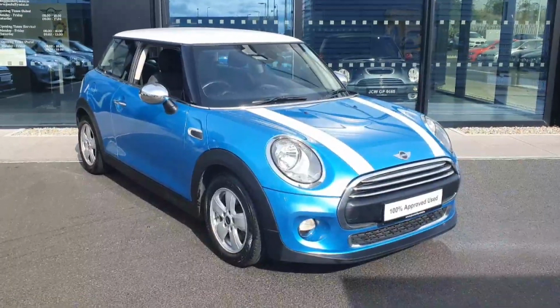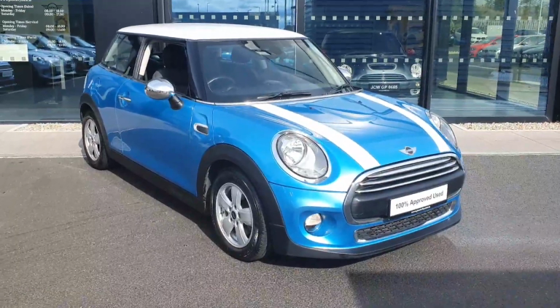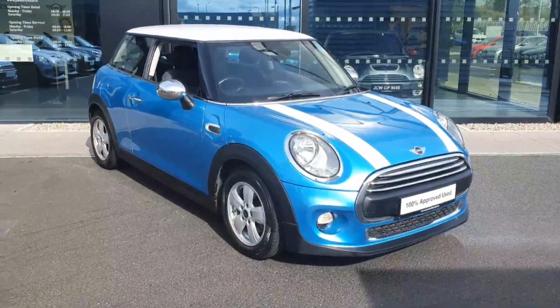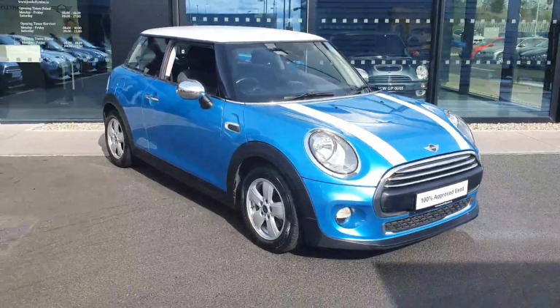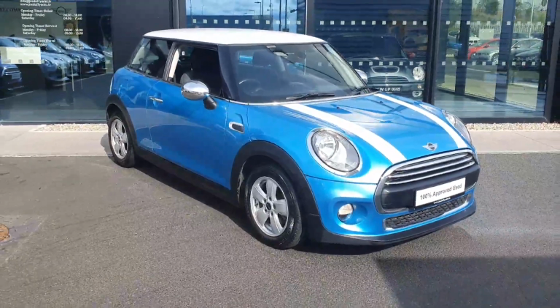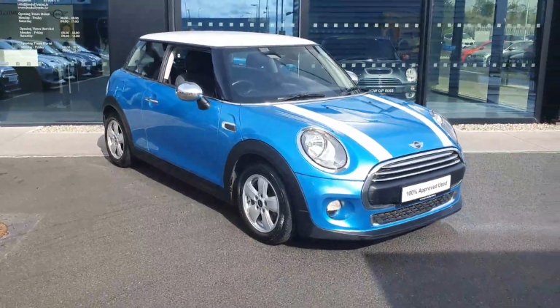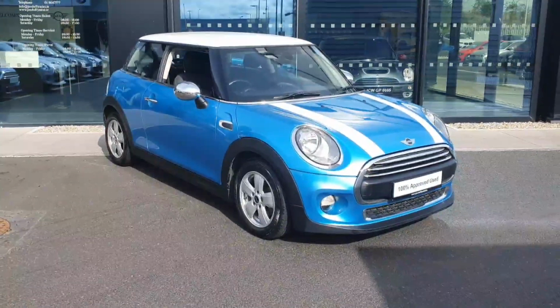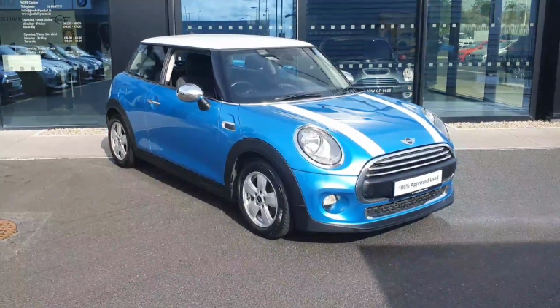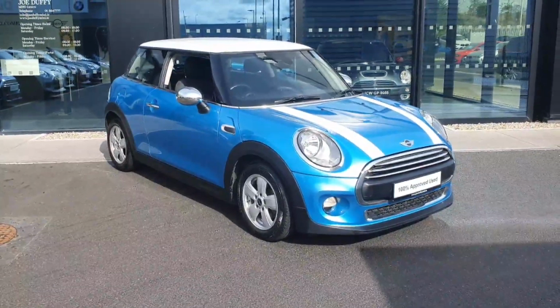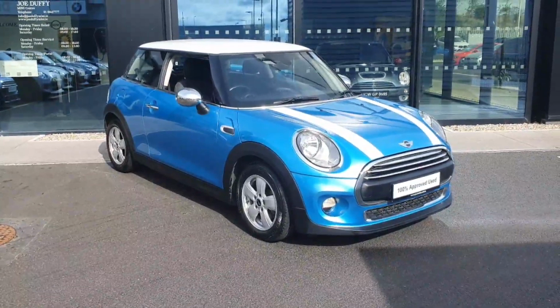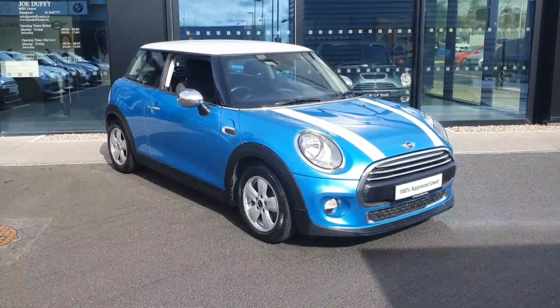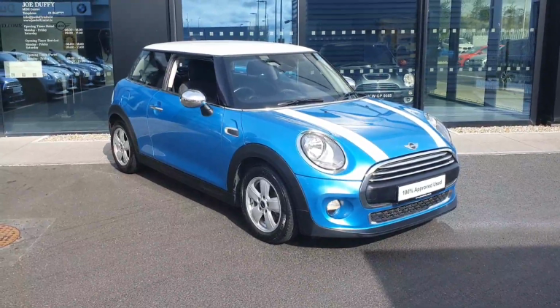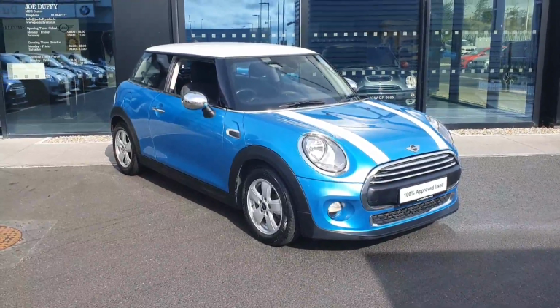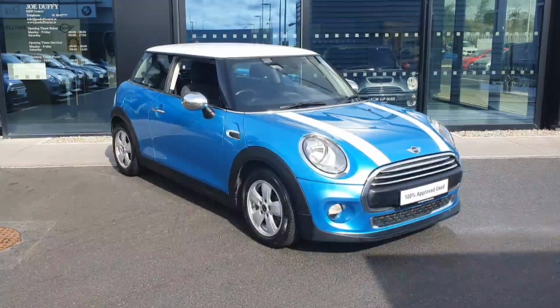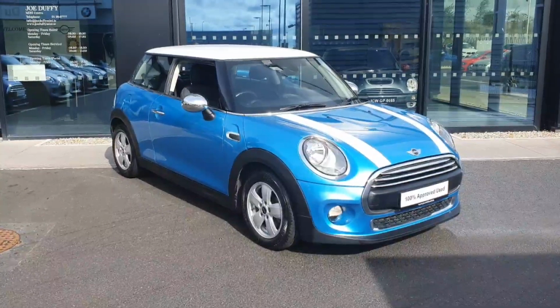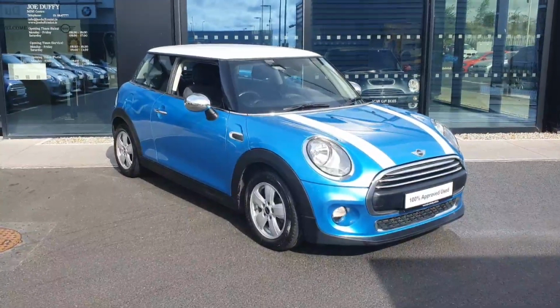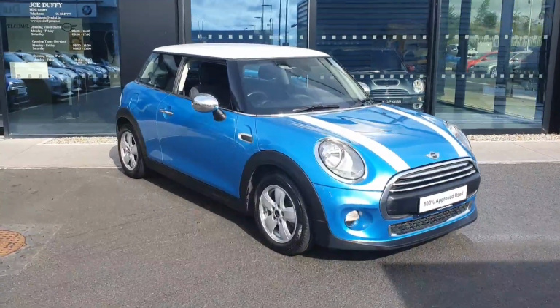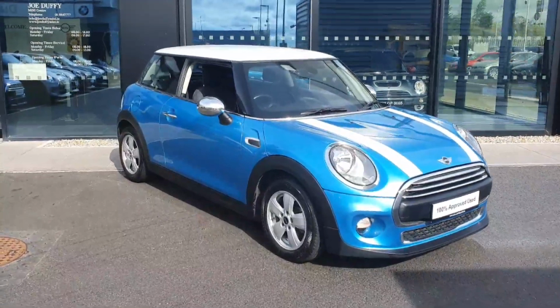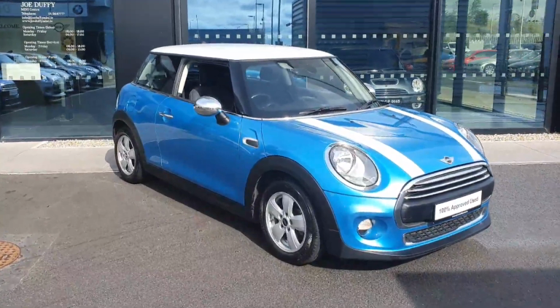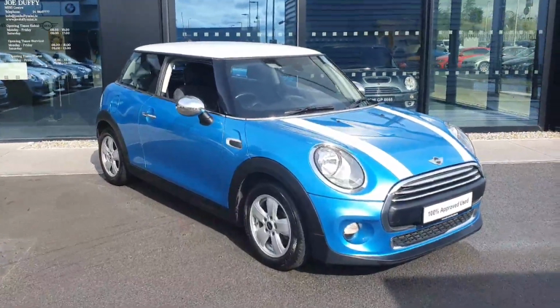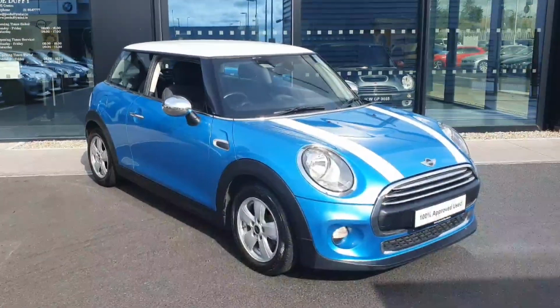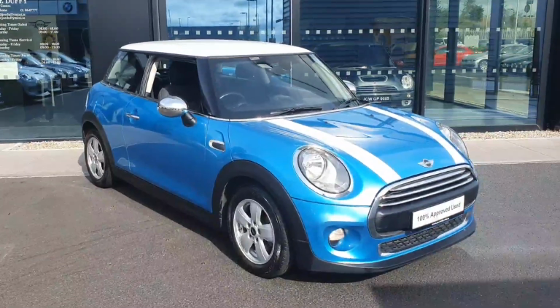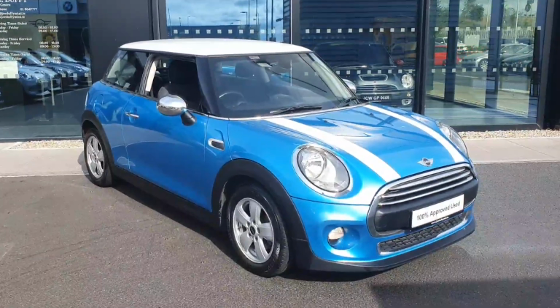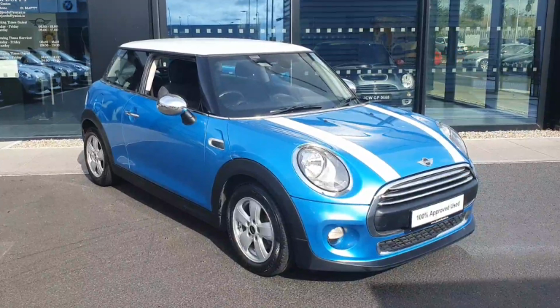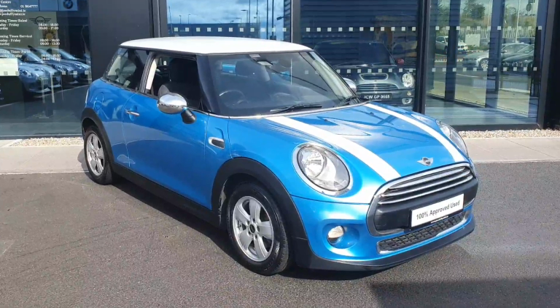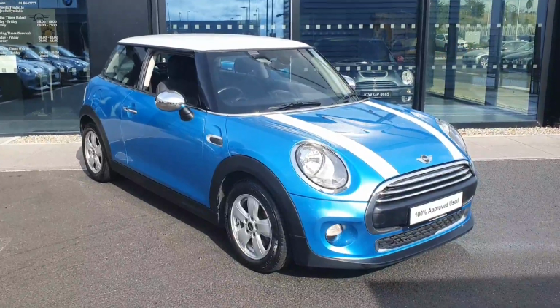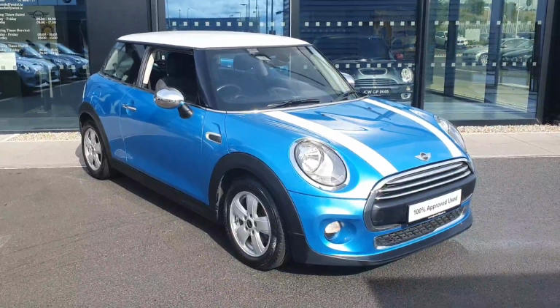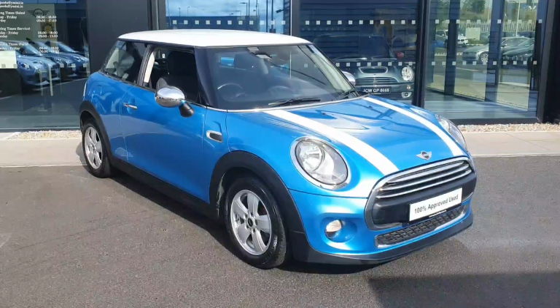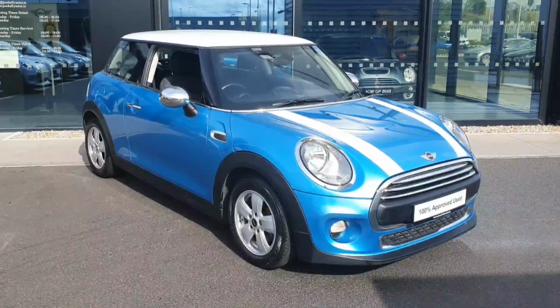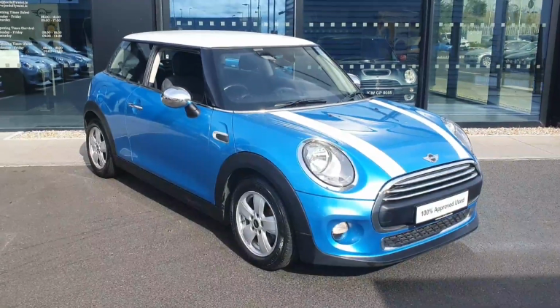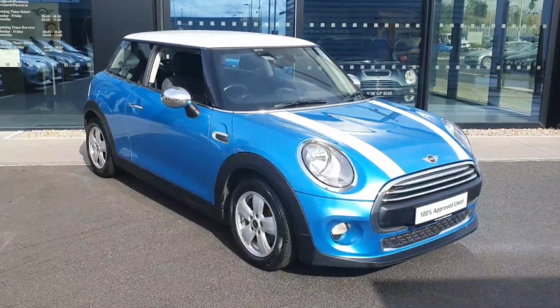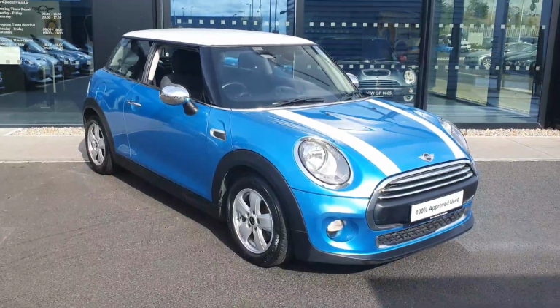This here is our 2015 Mini 1D. This is the diesel version of Mini's One car. It's since been discontinued, so it's a really nice opportunity to get your hands on a very economical 1.5 liter diesel Mini.